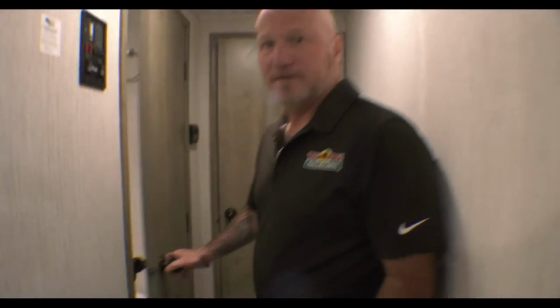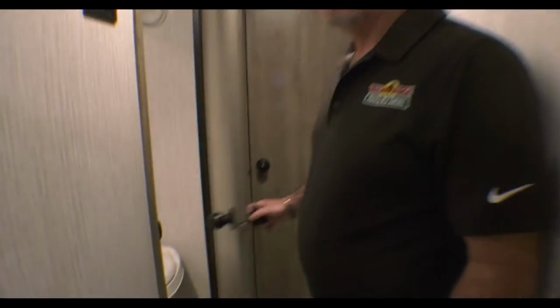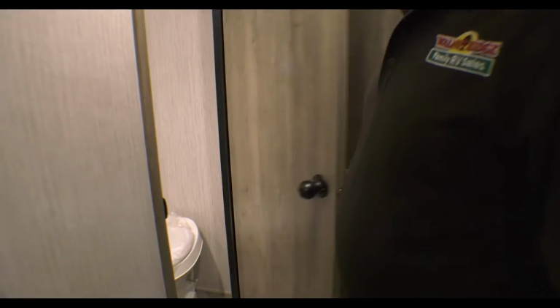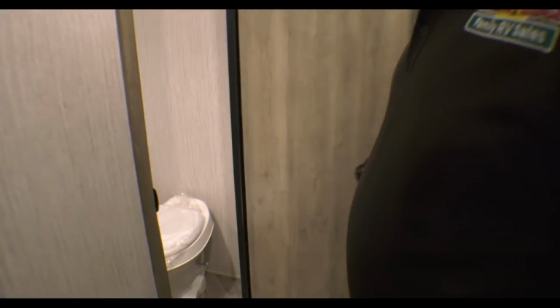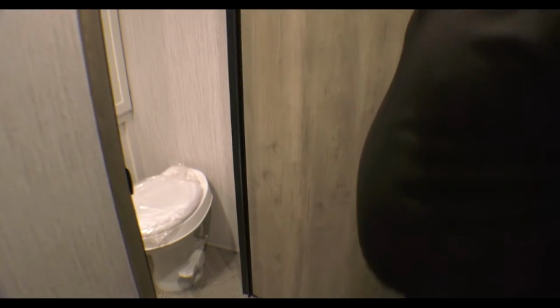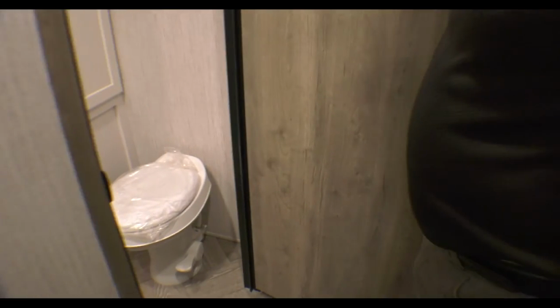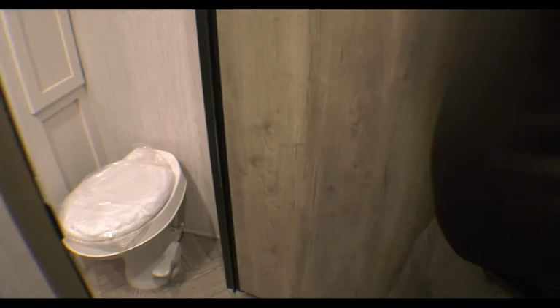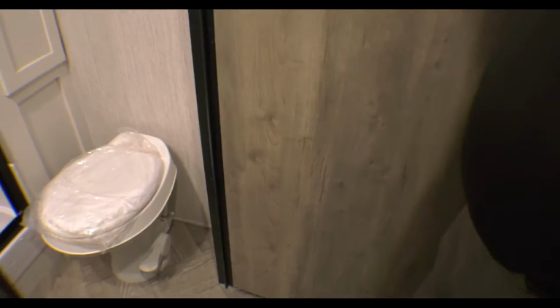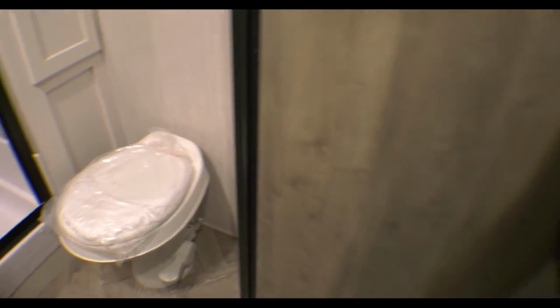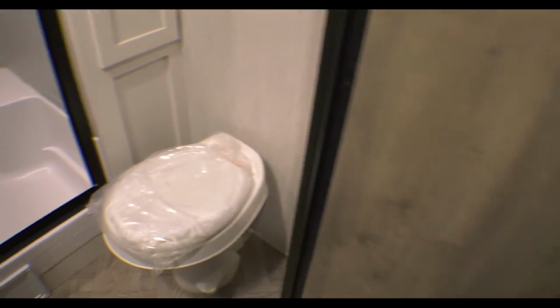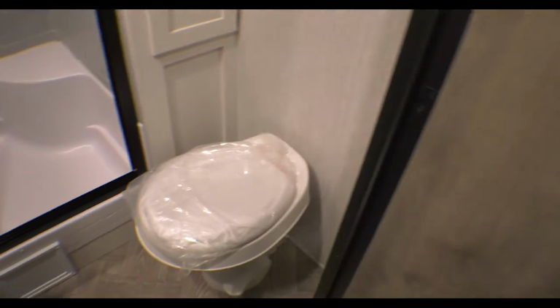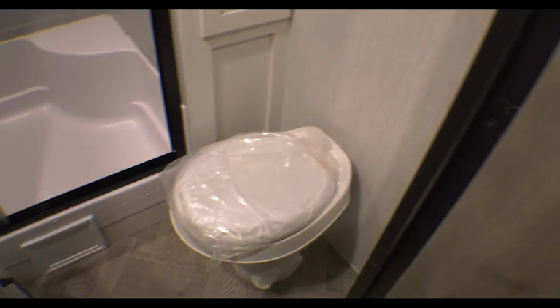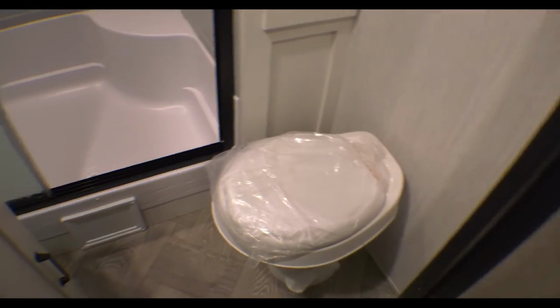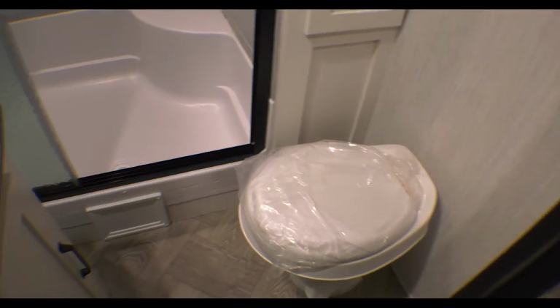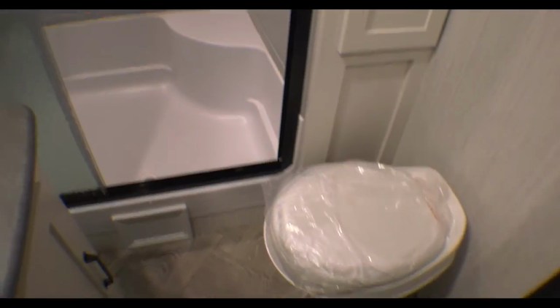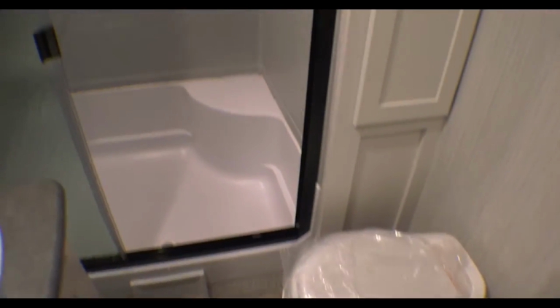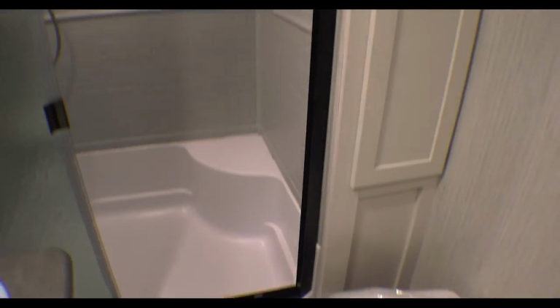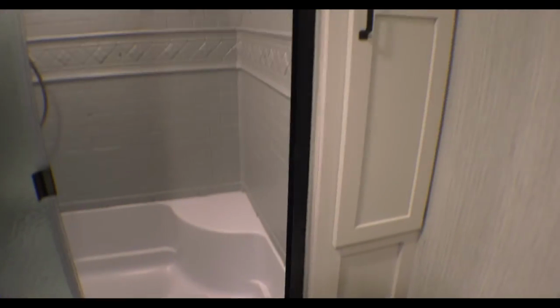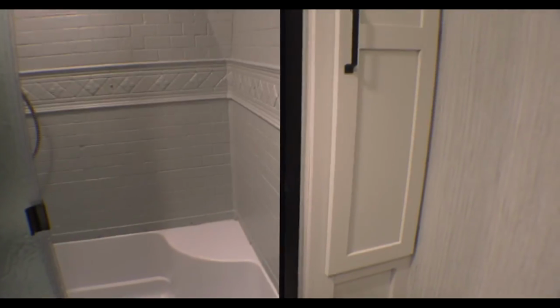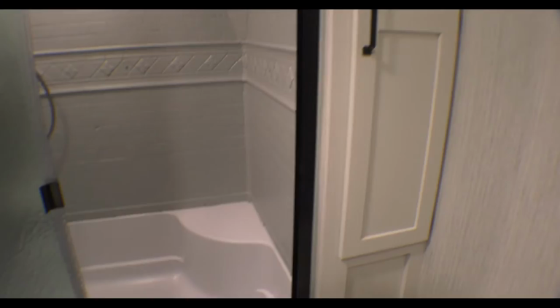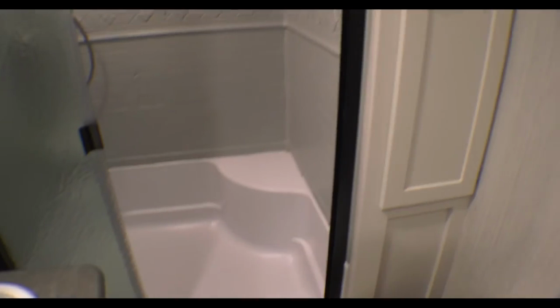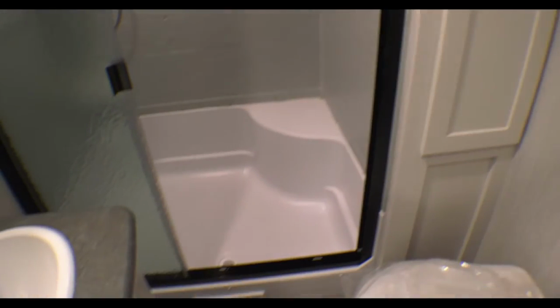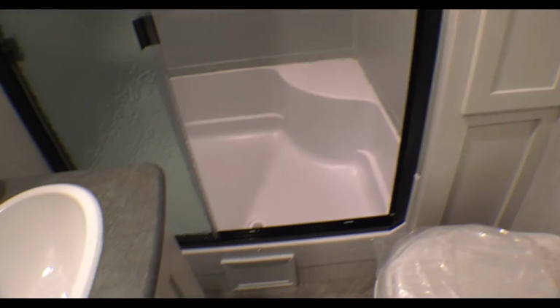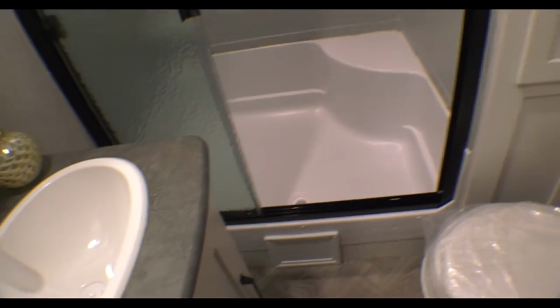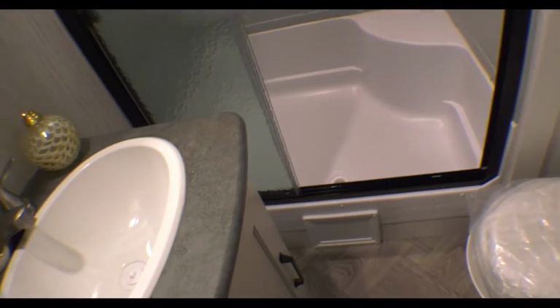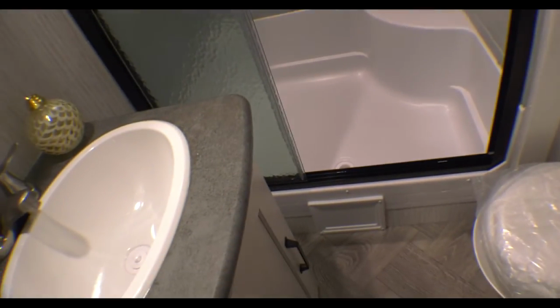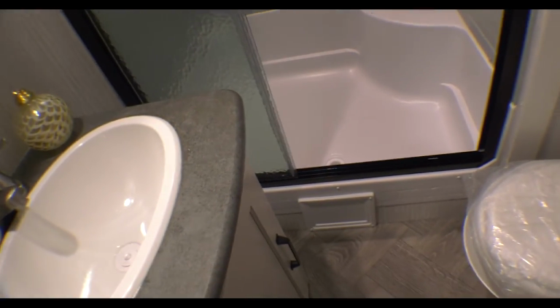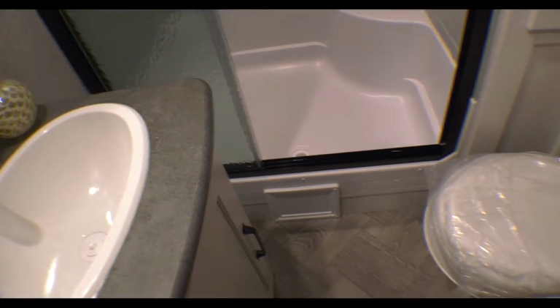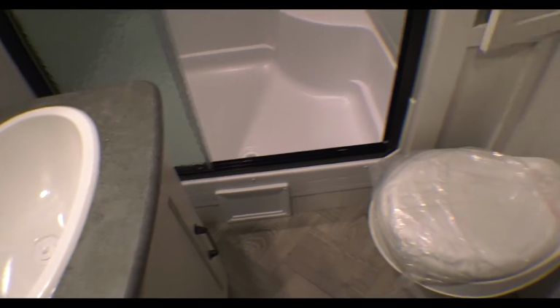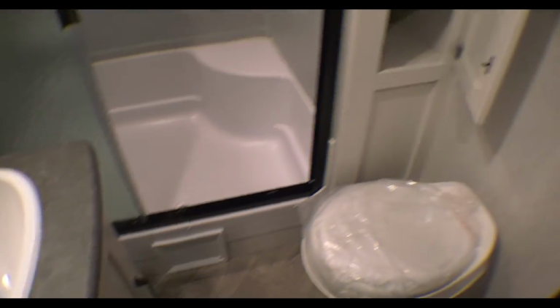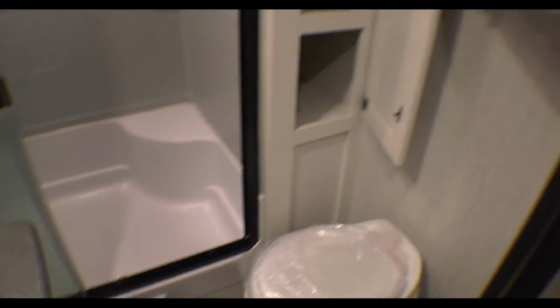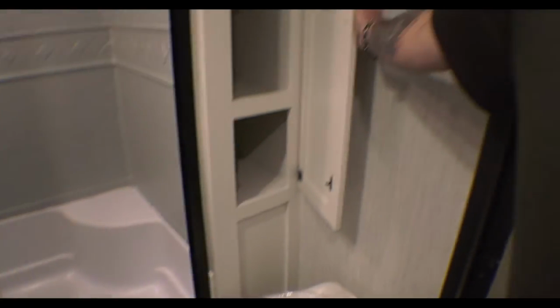Now as we come to the rear, you have a nice-size bathroom with a huge shower, sink and vanity, and some linen storage to the side as well.